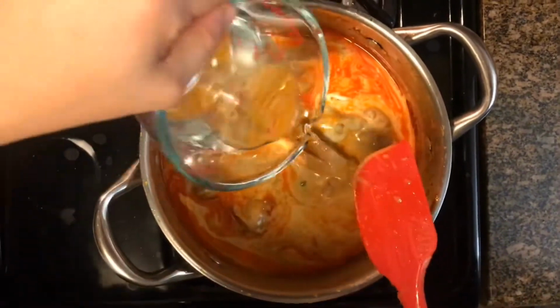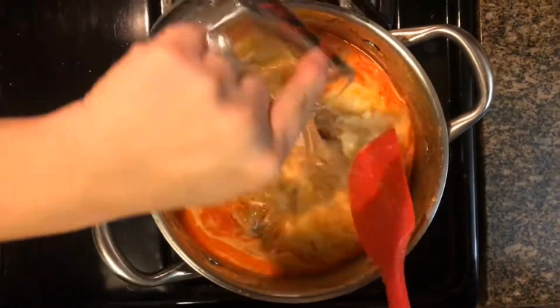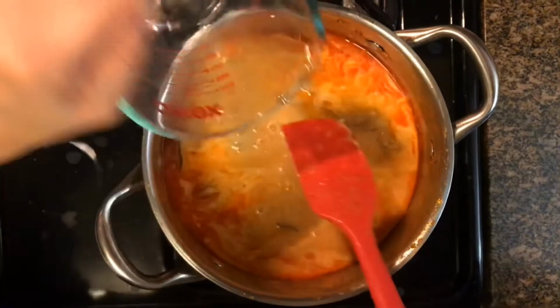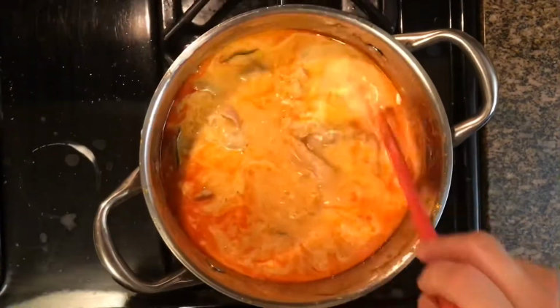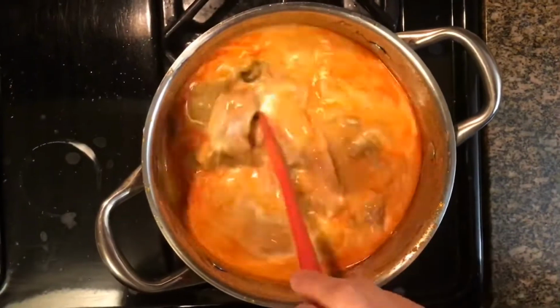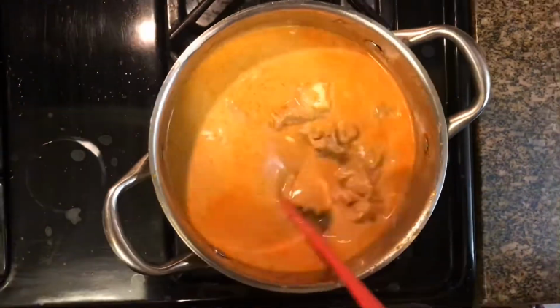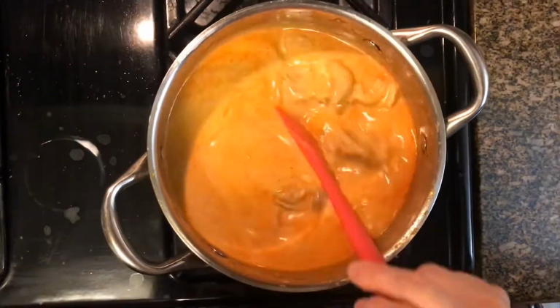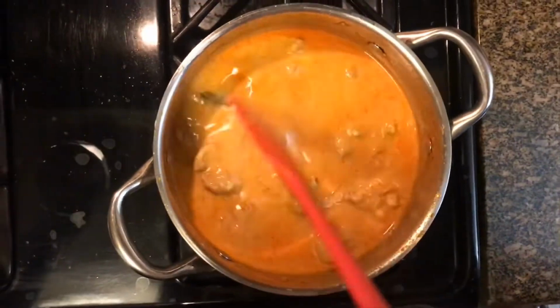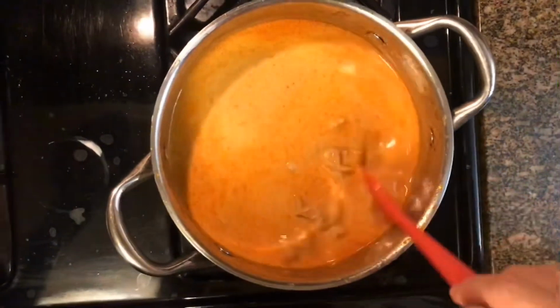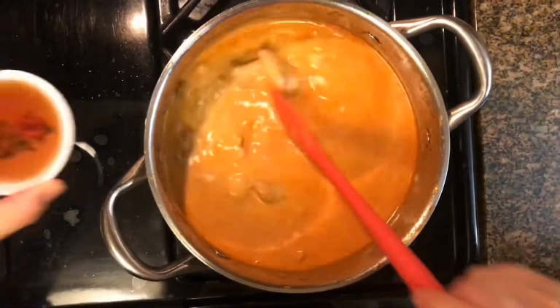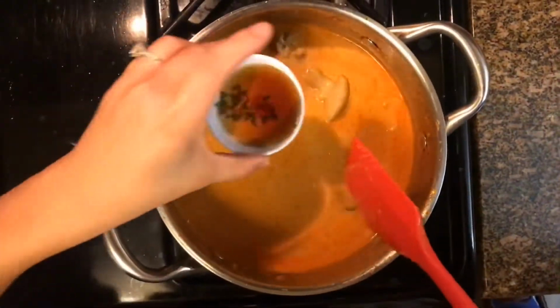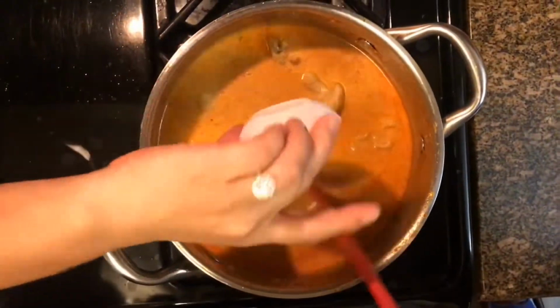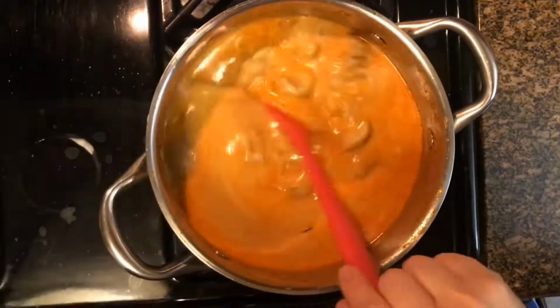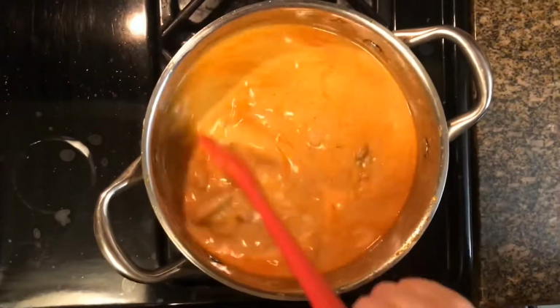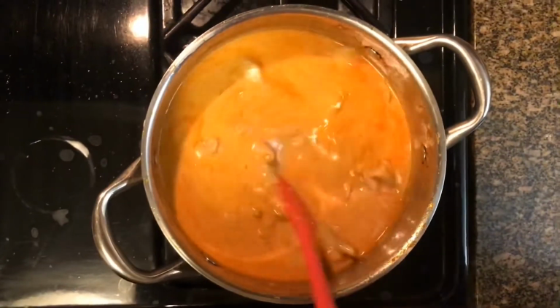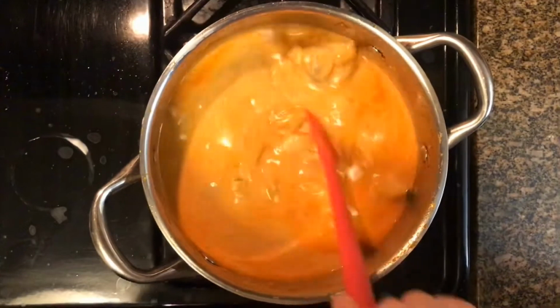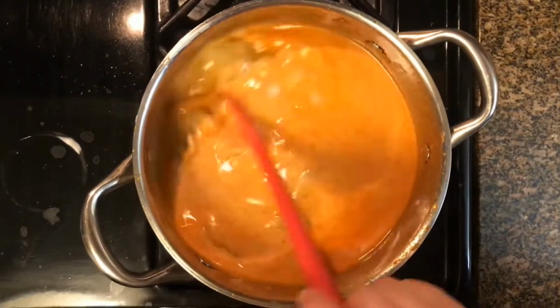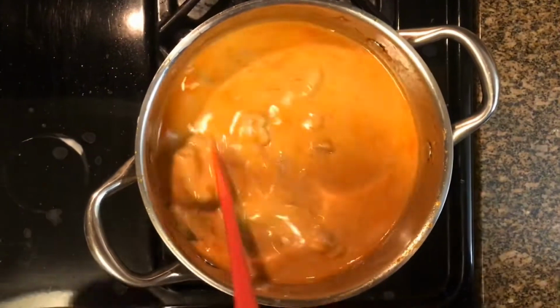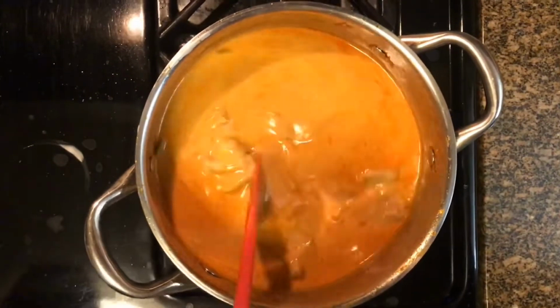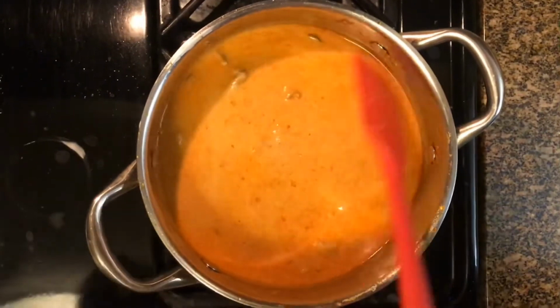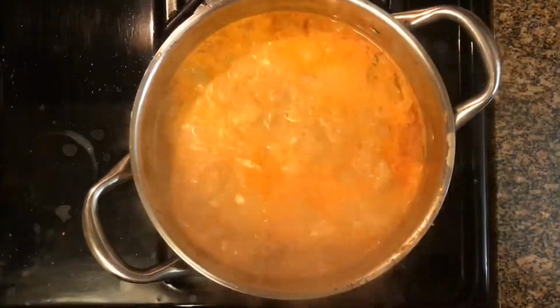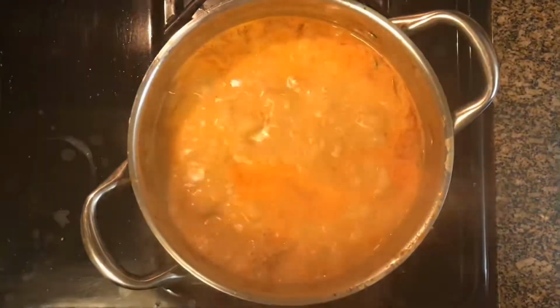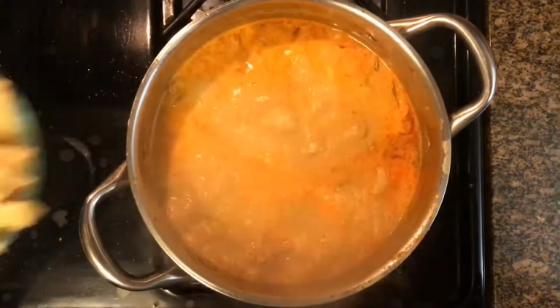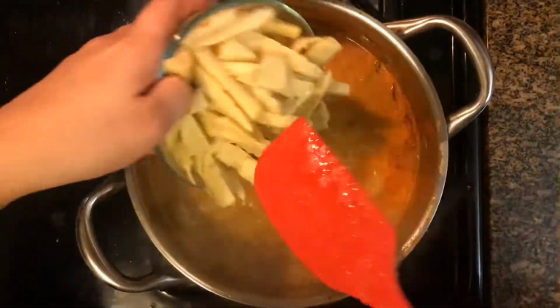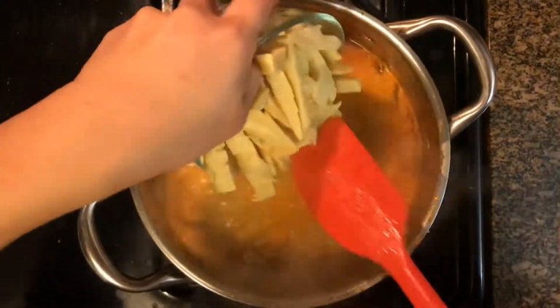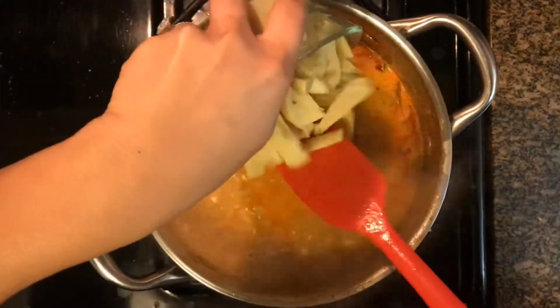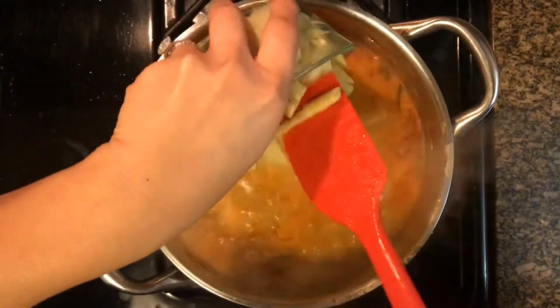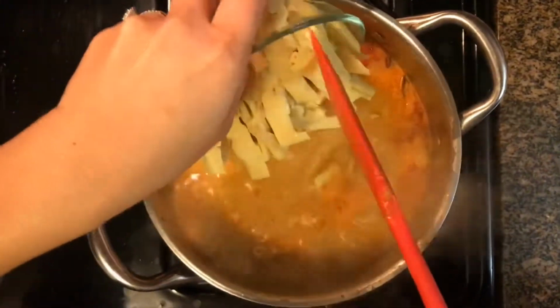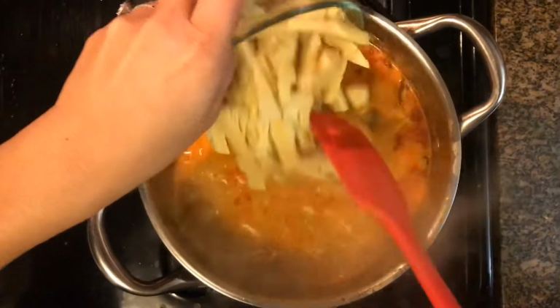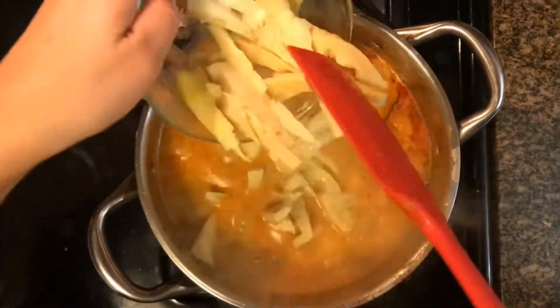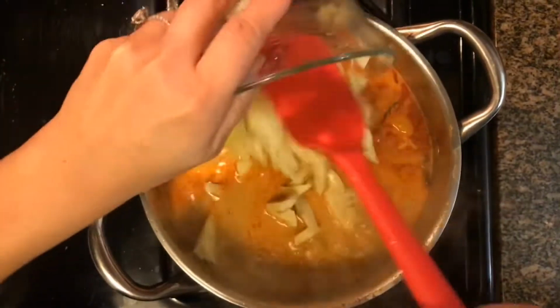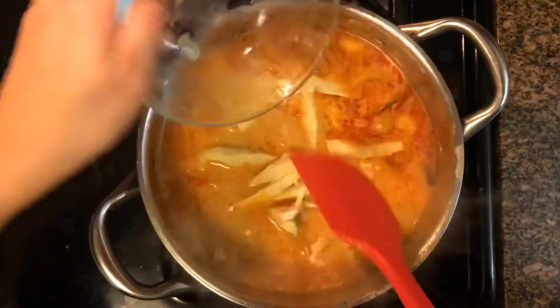I am using a whole can of coconut milk which is equivalent to about four cups. Next let's incorporate the water and the fish sauce. Now you can turn the heat up to high and continue stirring. When your curry comes to a boil you're gonna add in the bamboo shoots.